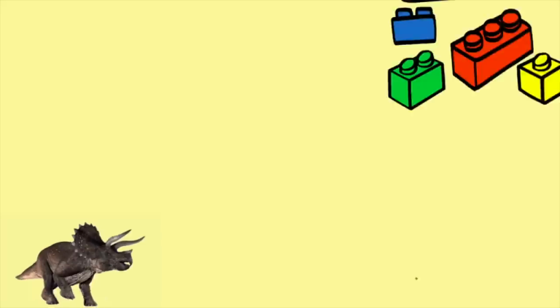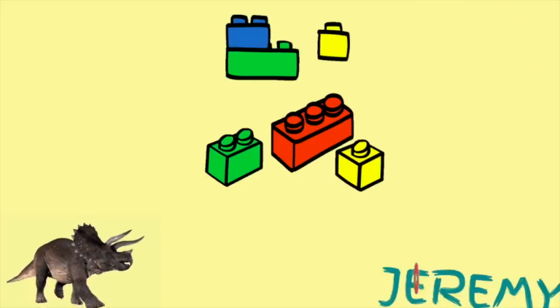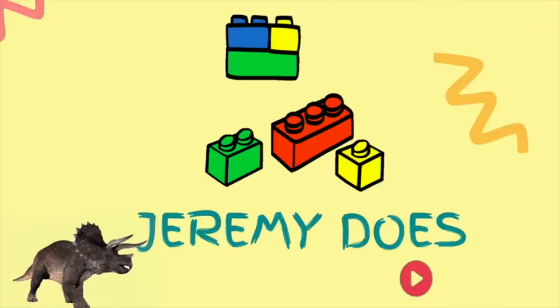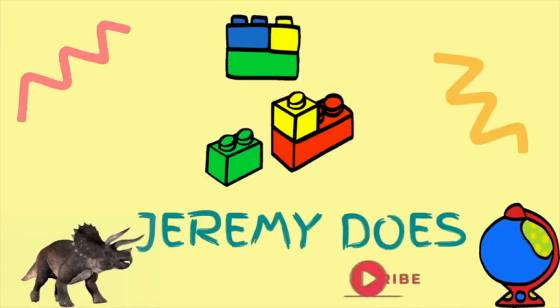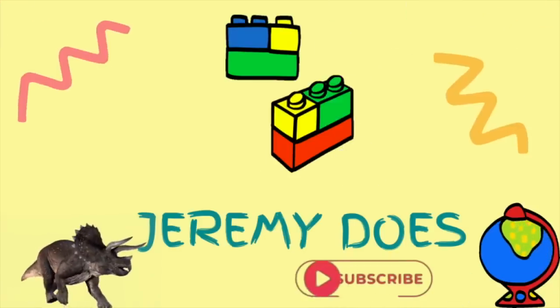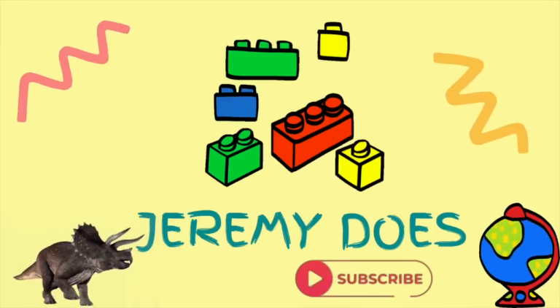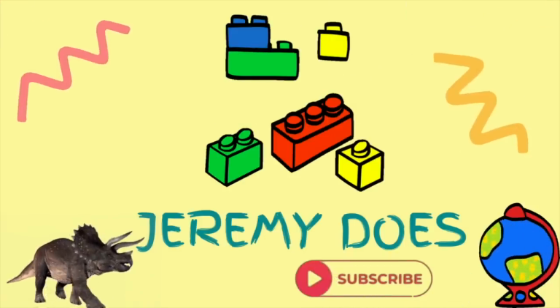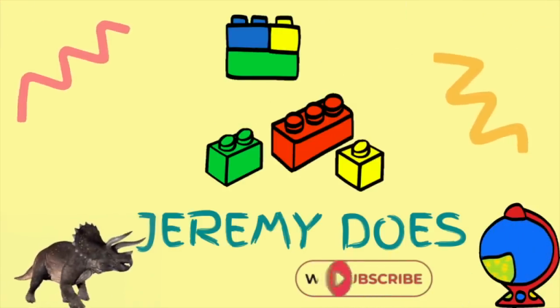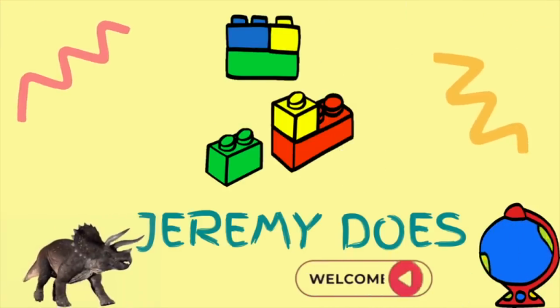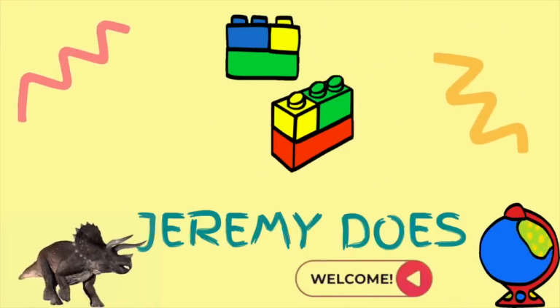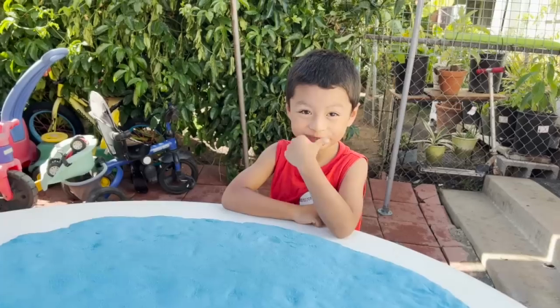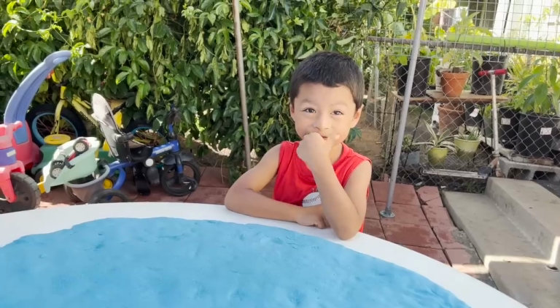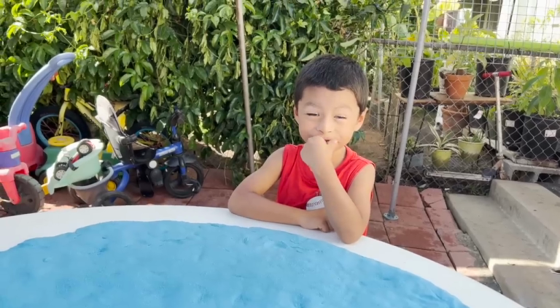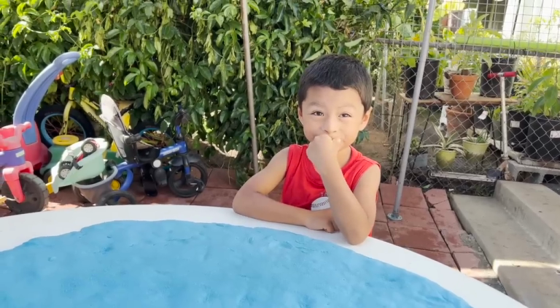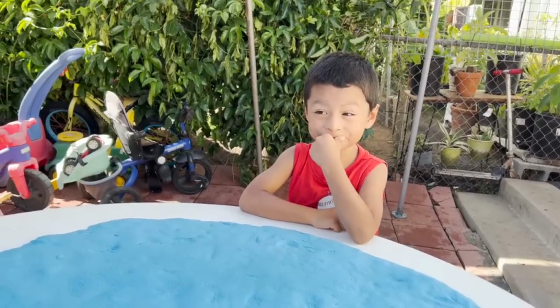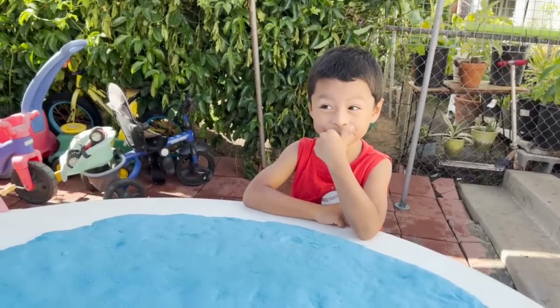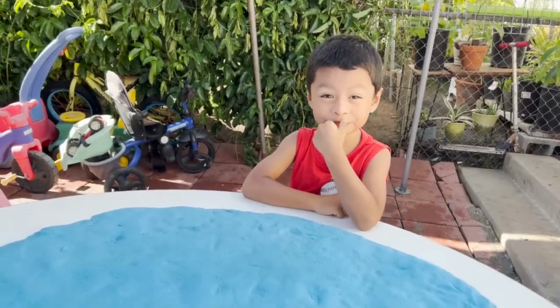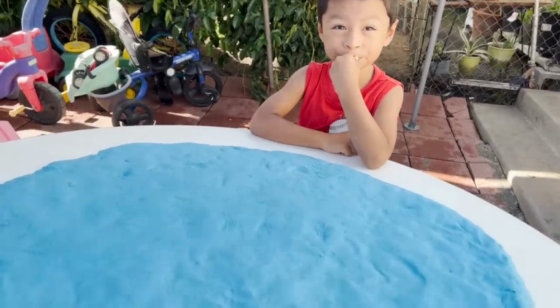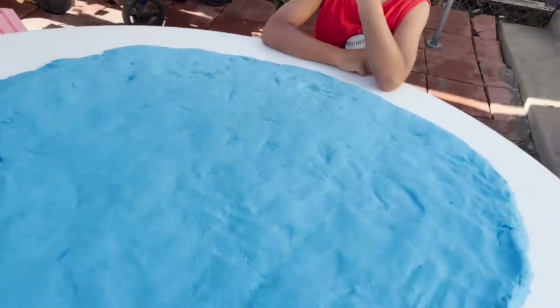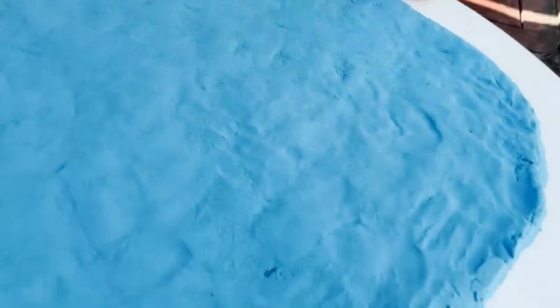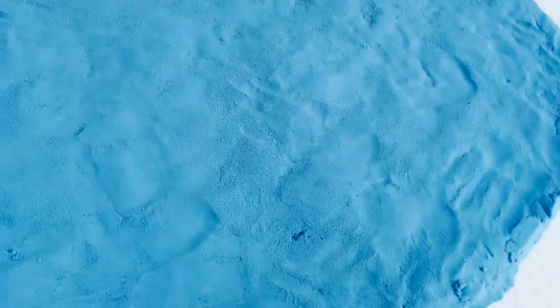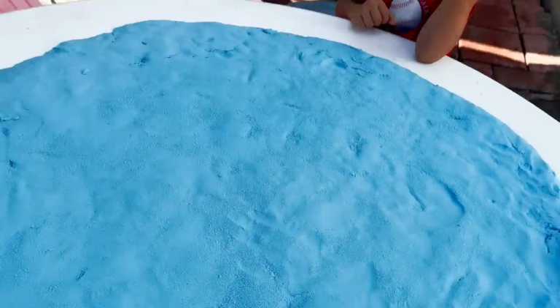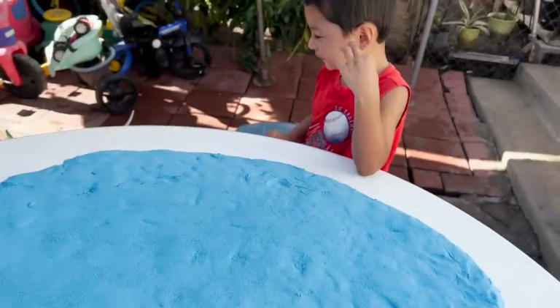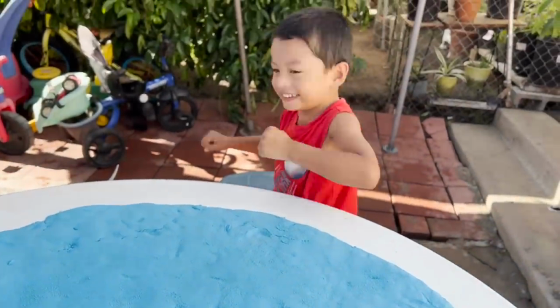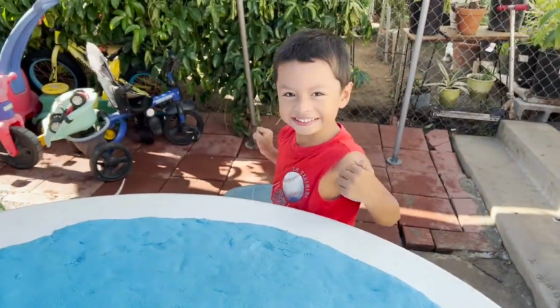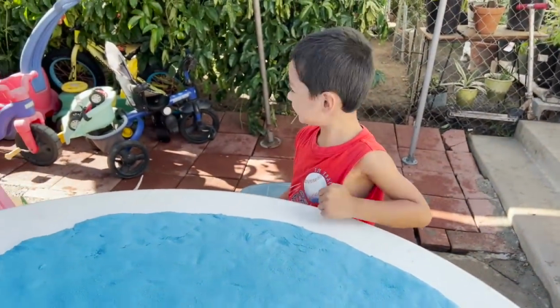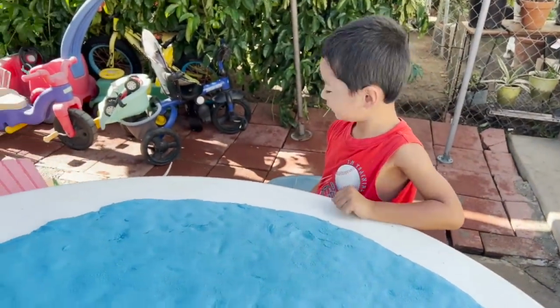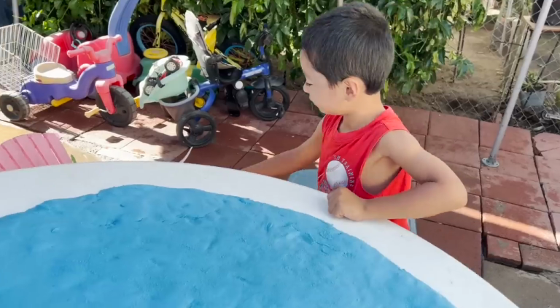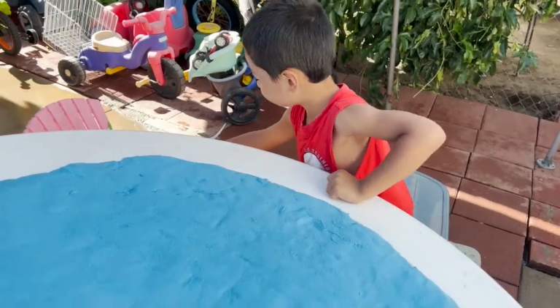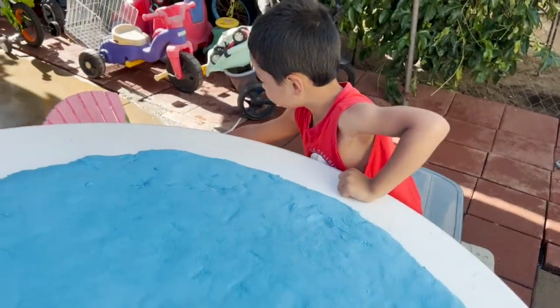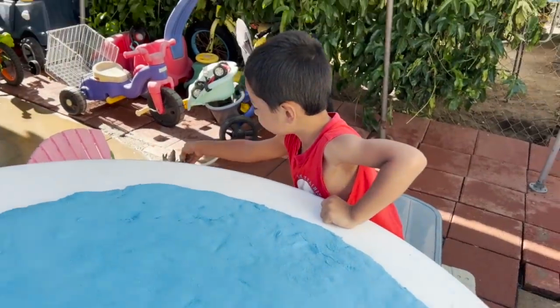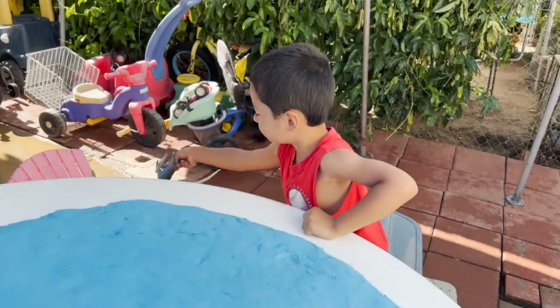Jeremy! Today we are doing dinosaurs in our blue sand. Are you ready? Yes! Okay, what dinosaurs do we have first?